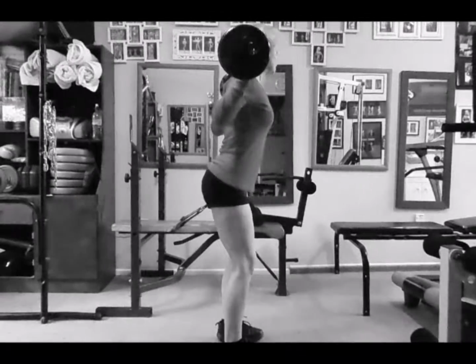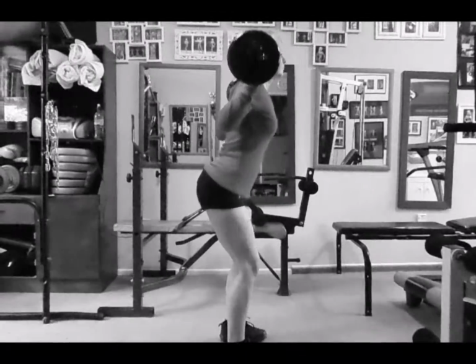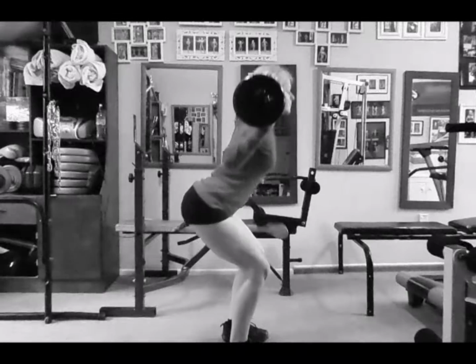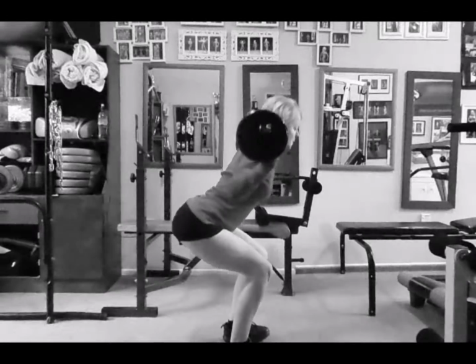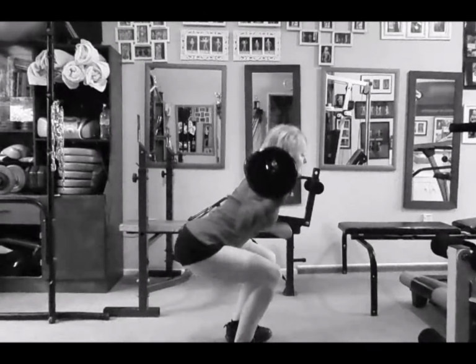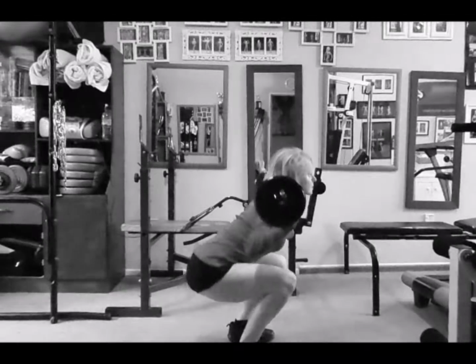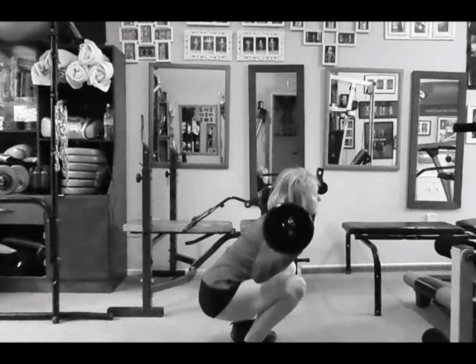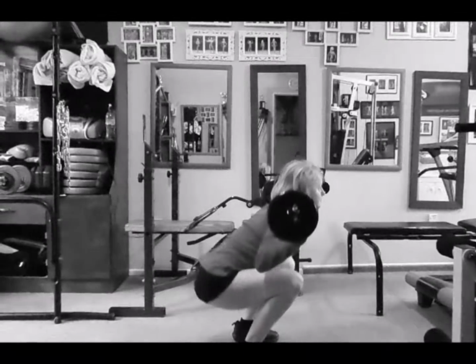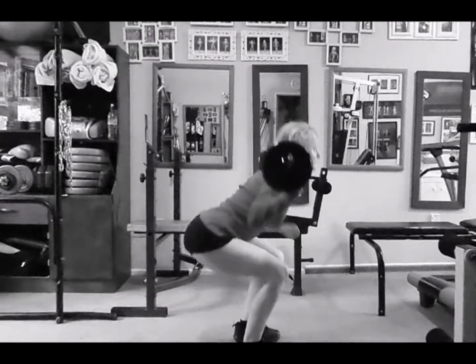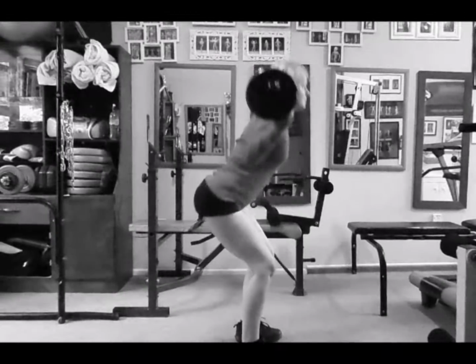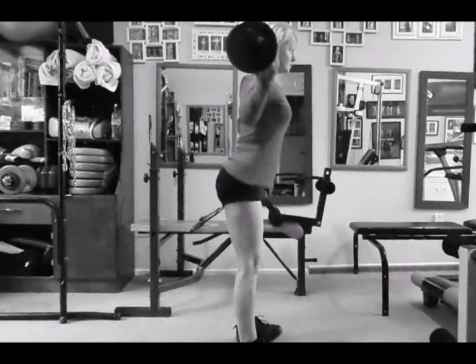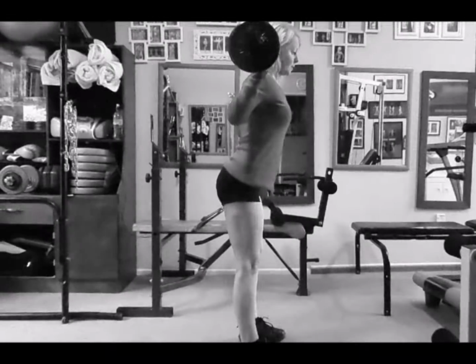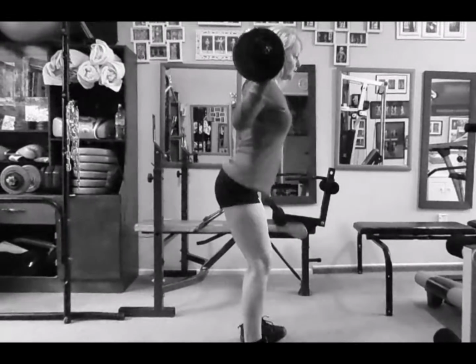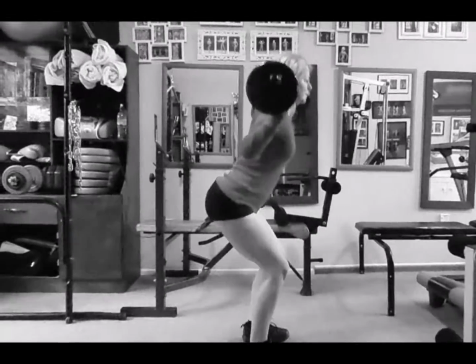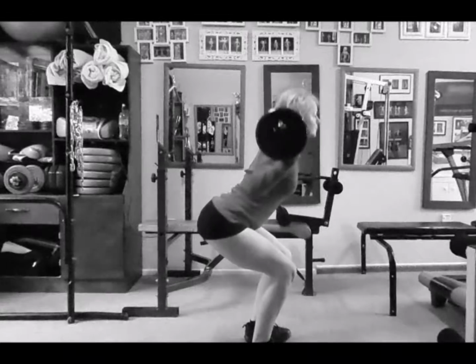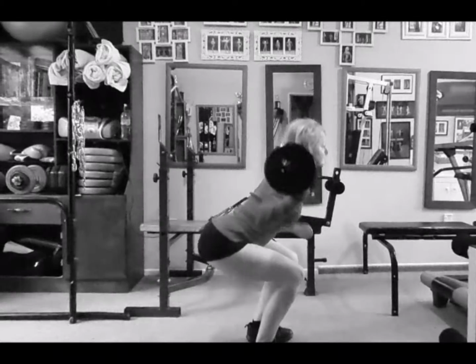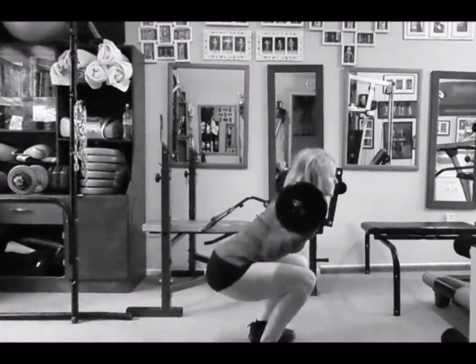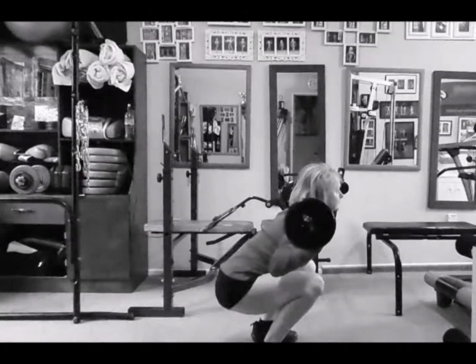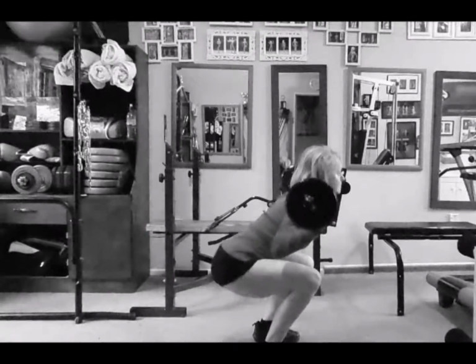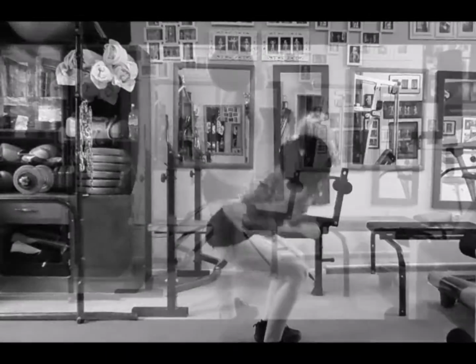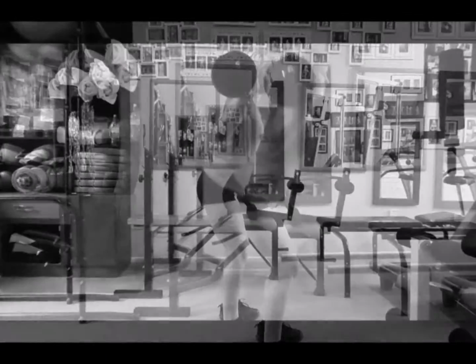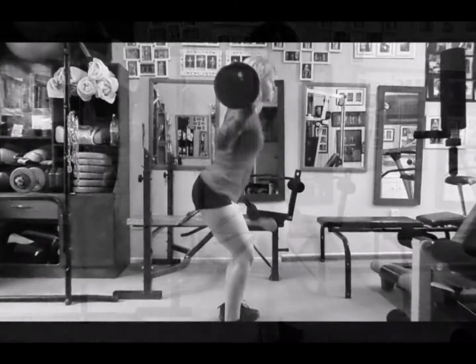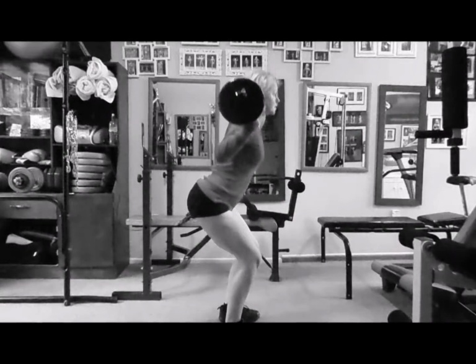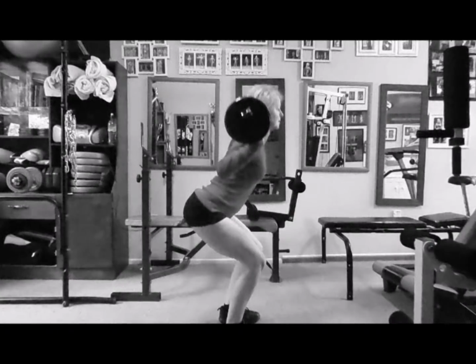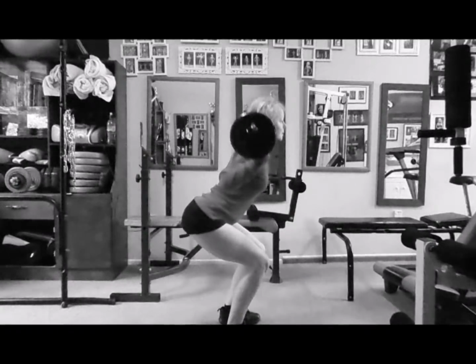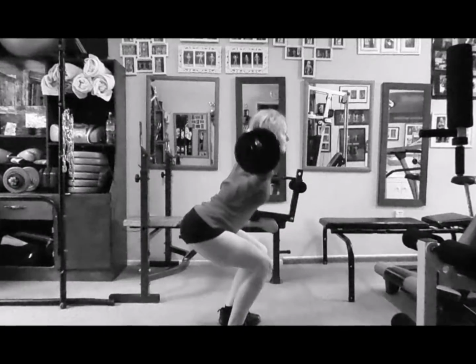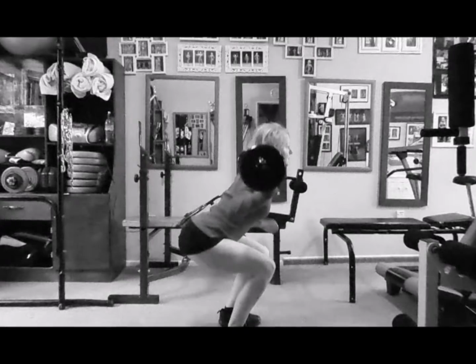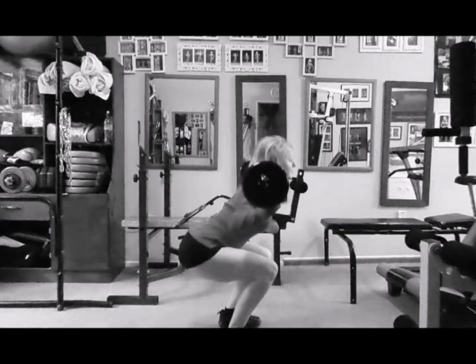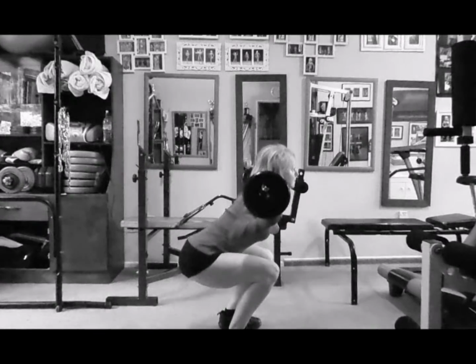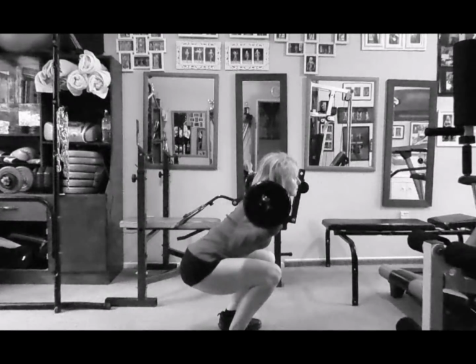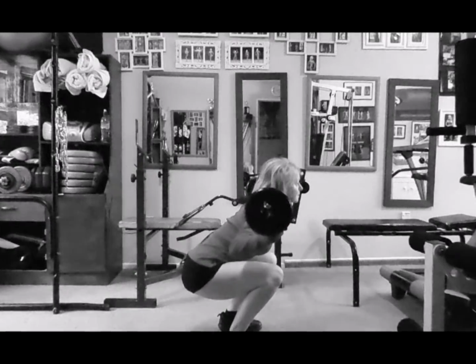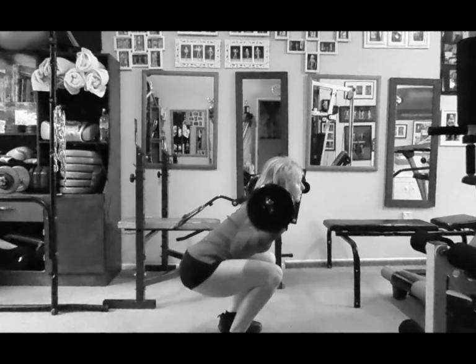Then really carefully put the bar up over your shoulders and do a squat. Push up through your heels, try to go as low as you can. Keep your head up so the bar is safe and doesn't roll over your neck.